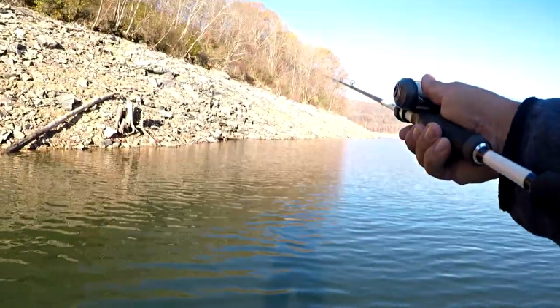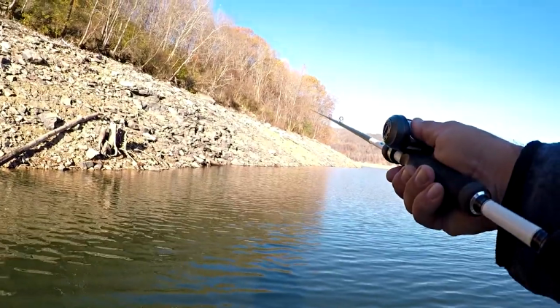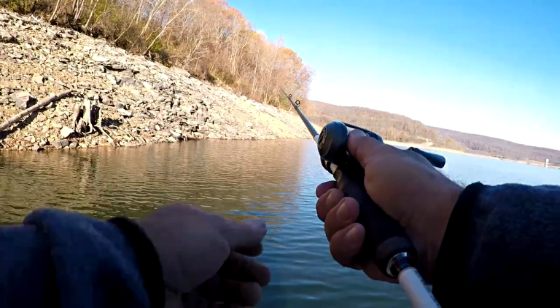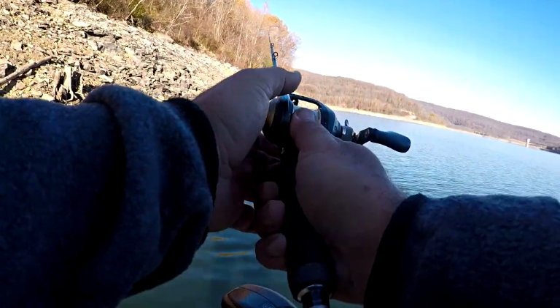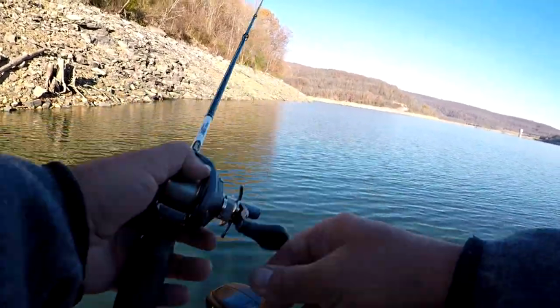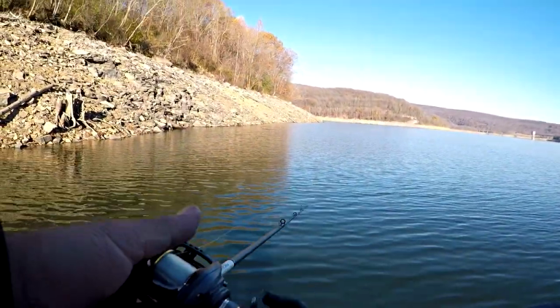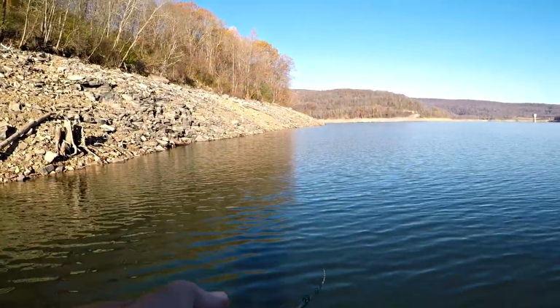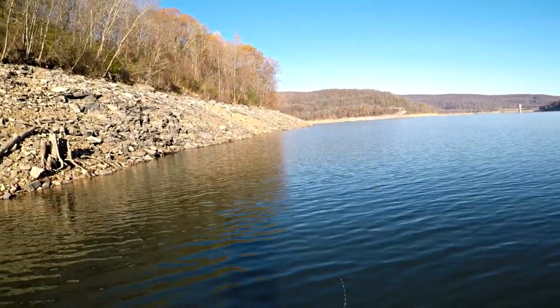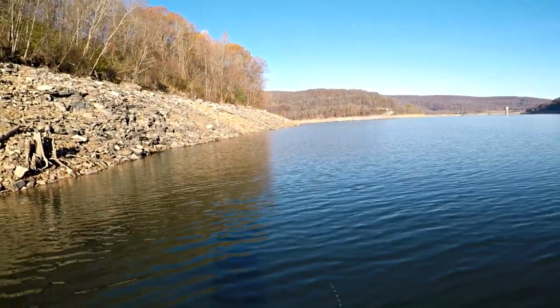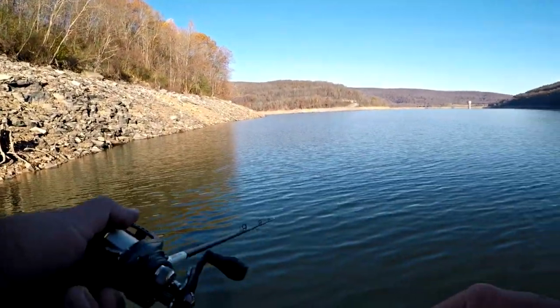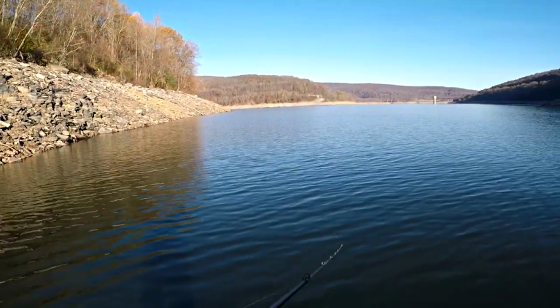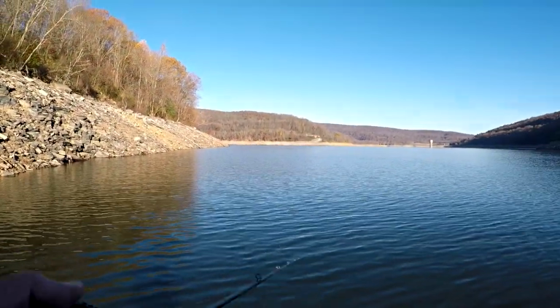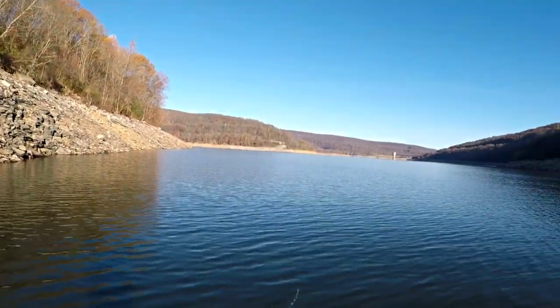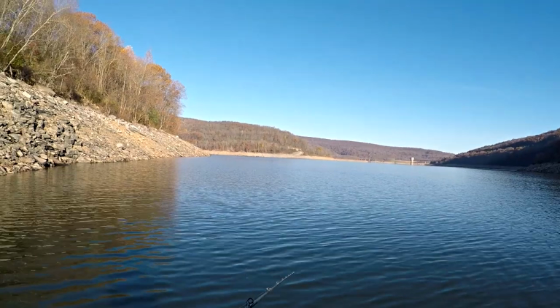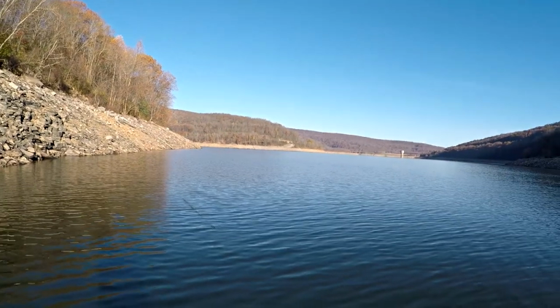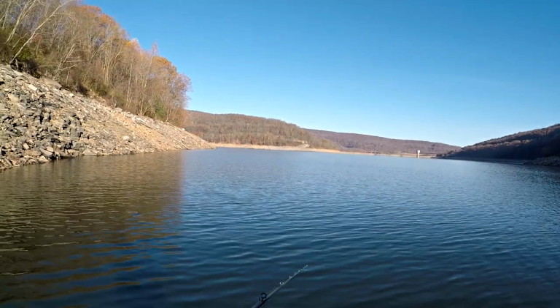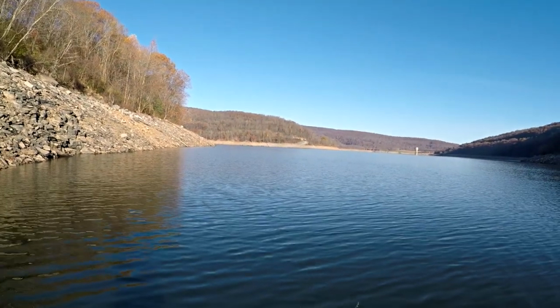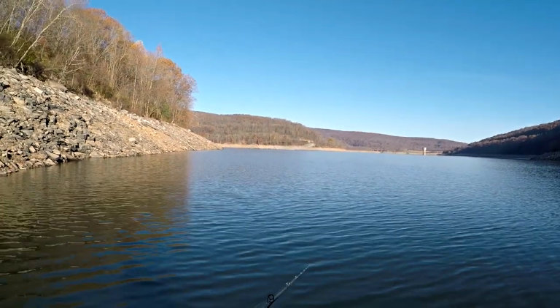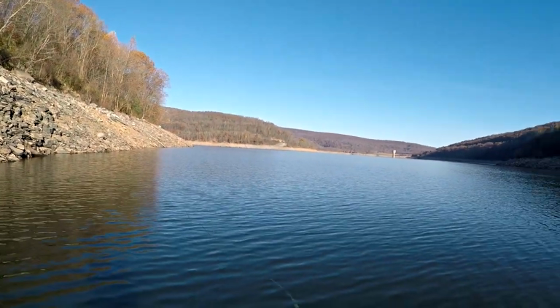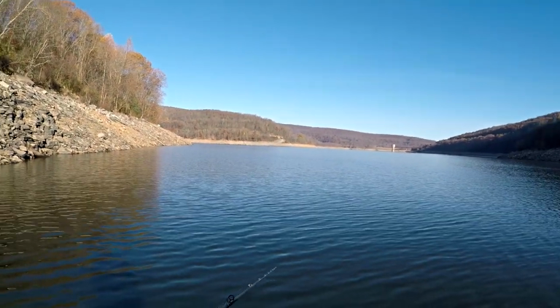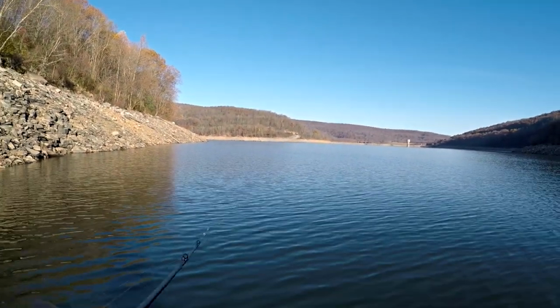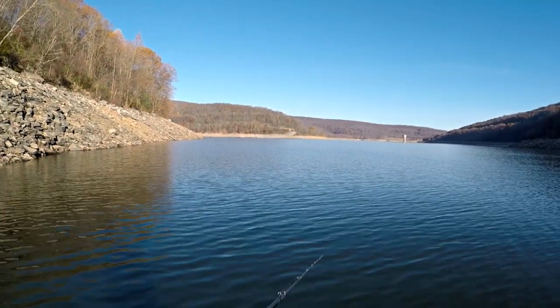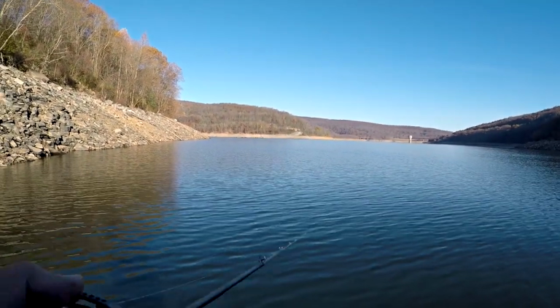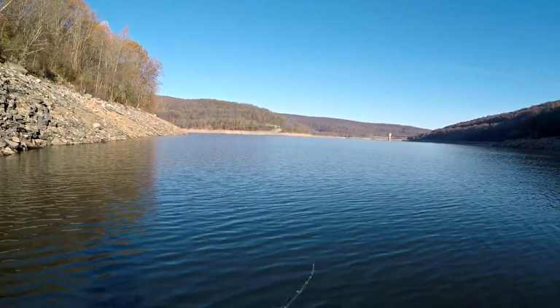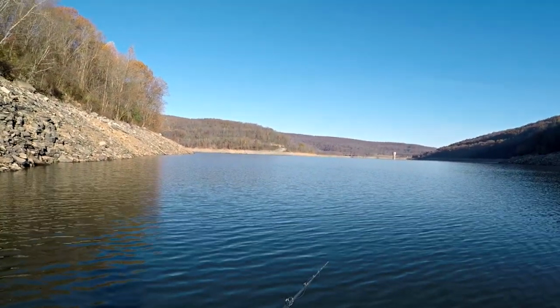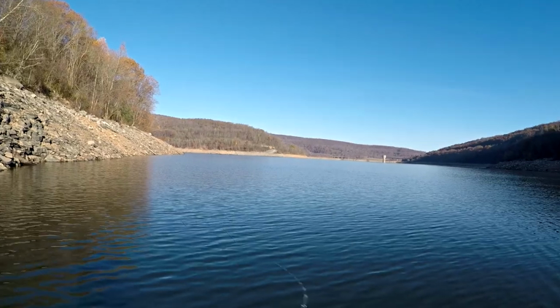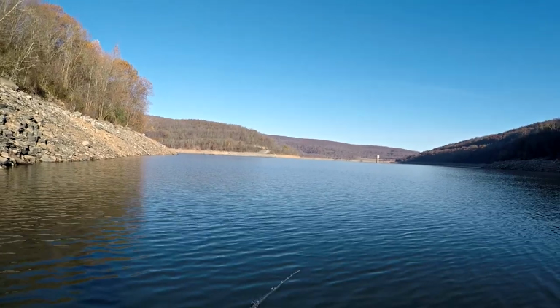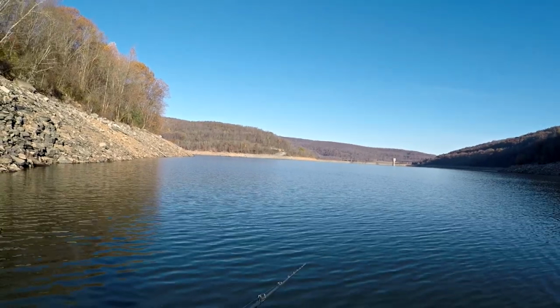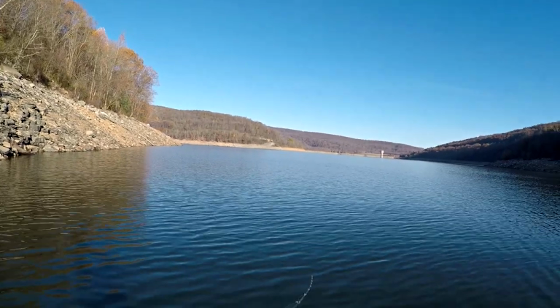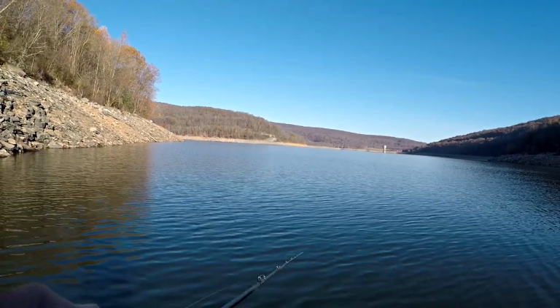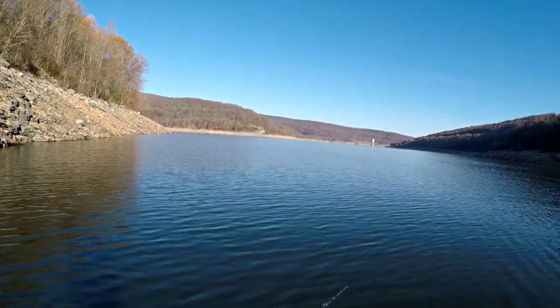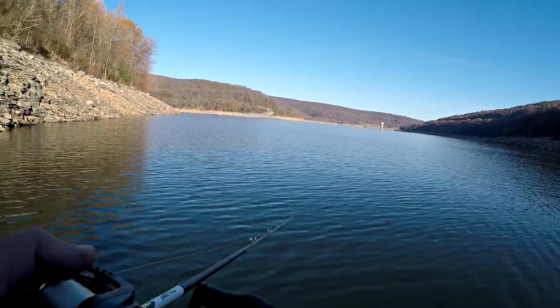Never, ever fished this stretch of this lake in my life, so this is a brand new spot. But the sun's beating down on it, and that sun's warming this side first, so that's what I thought I'd try. The wind's gonna blow me perfectly down the bank. Game's on.